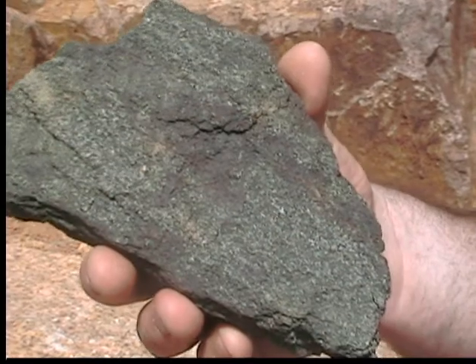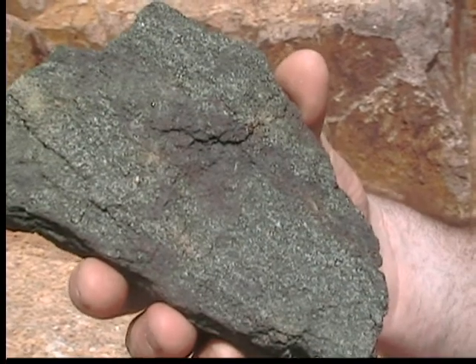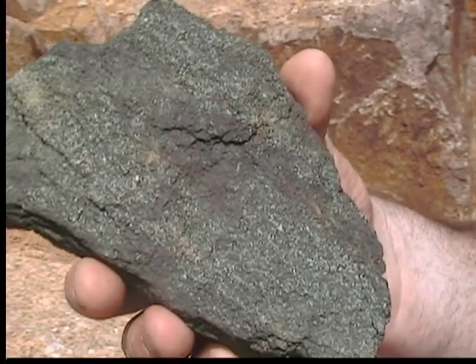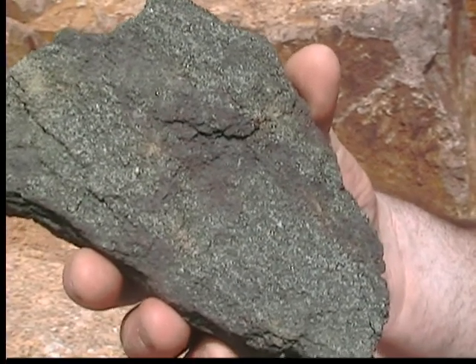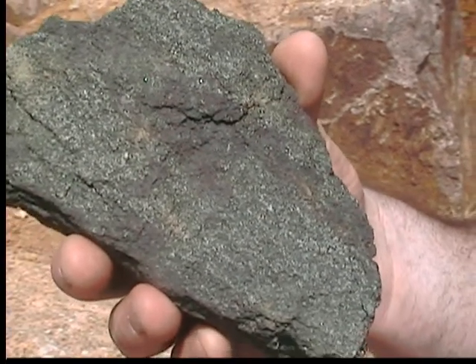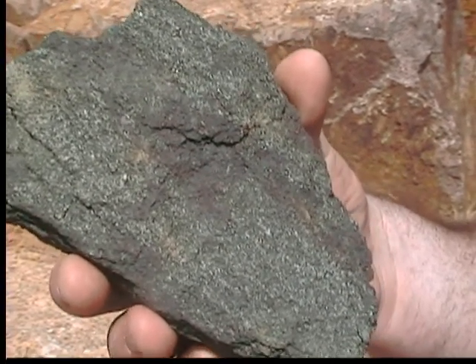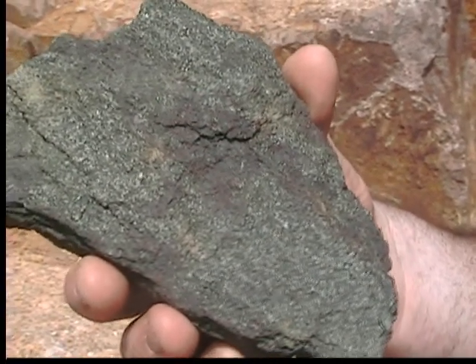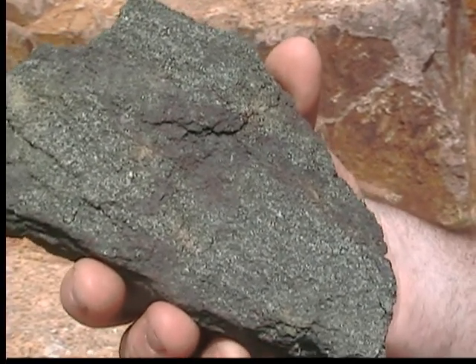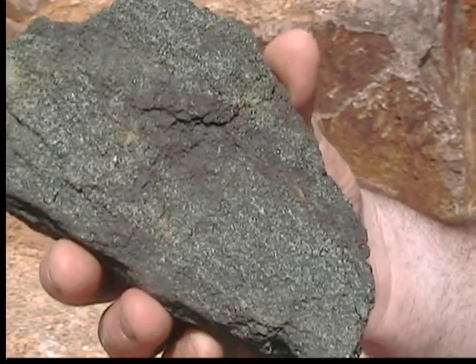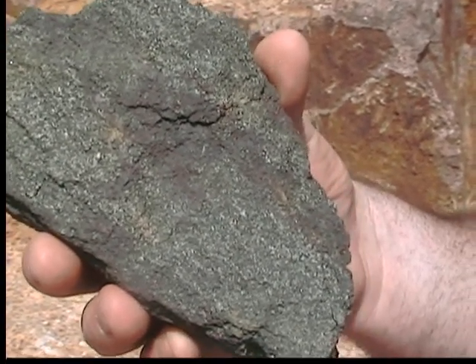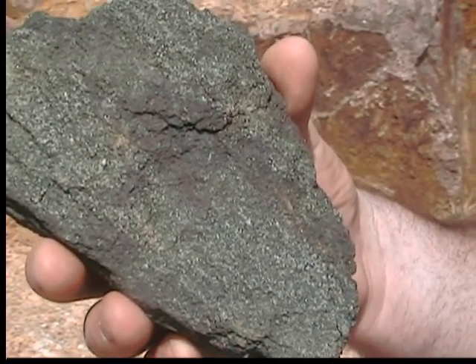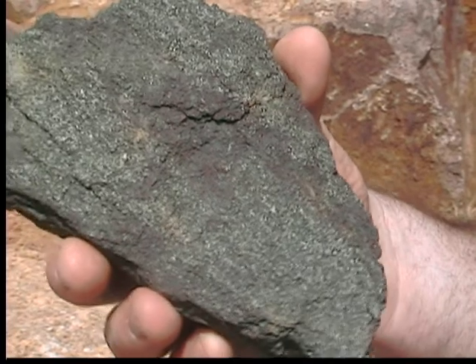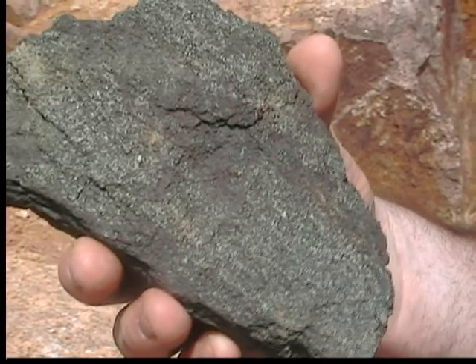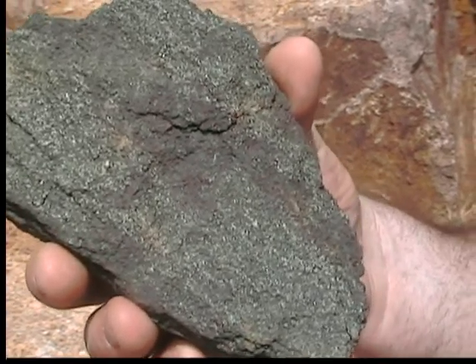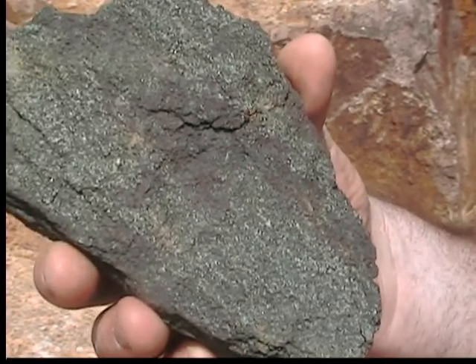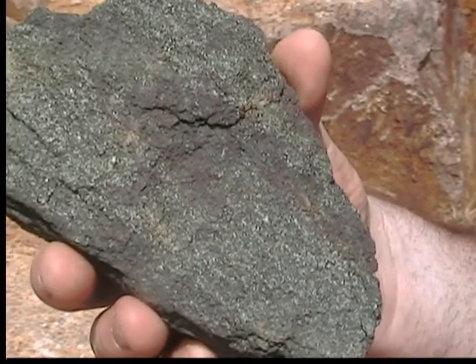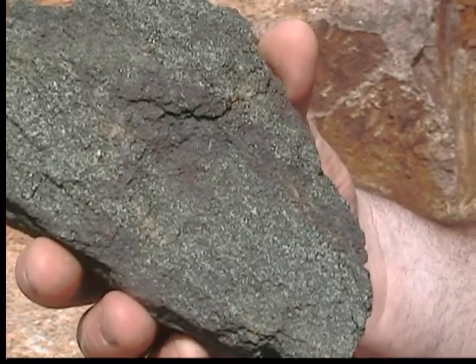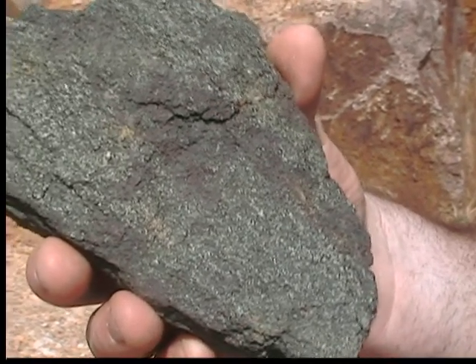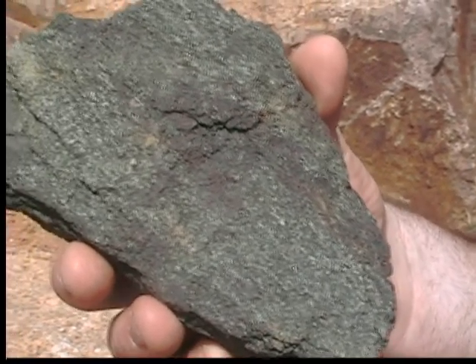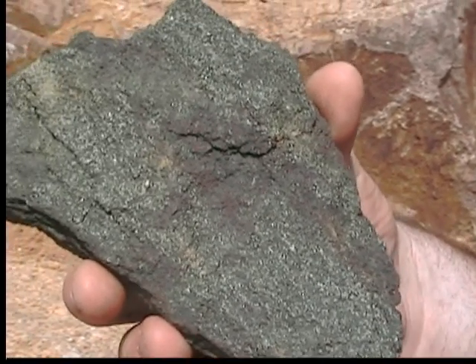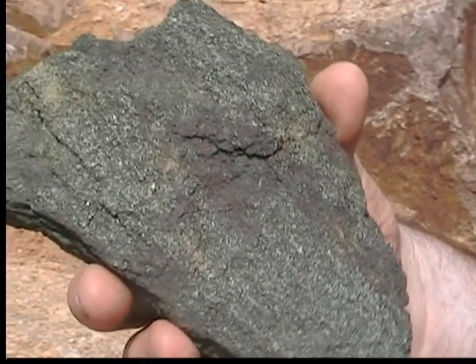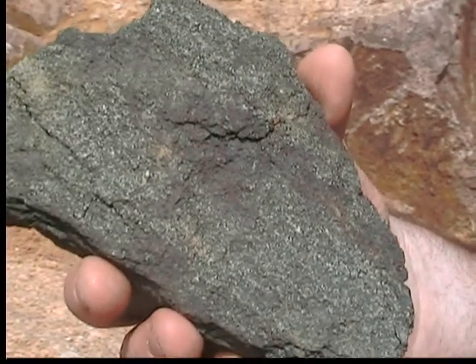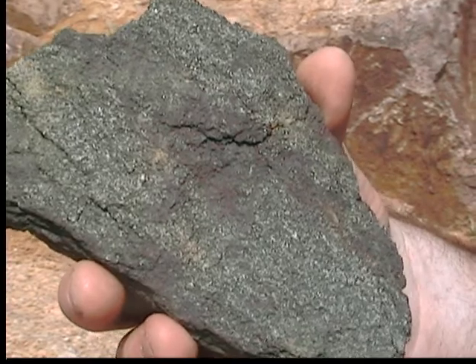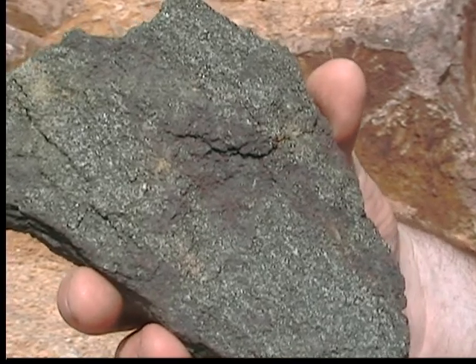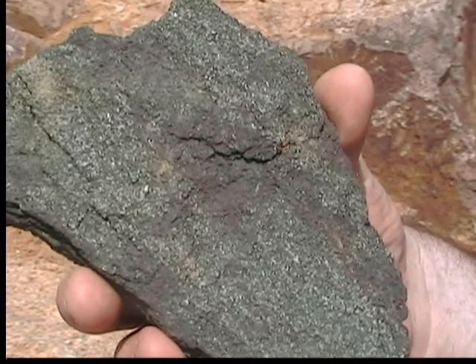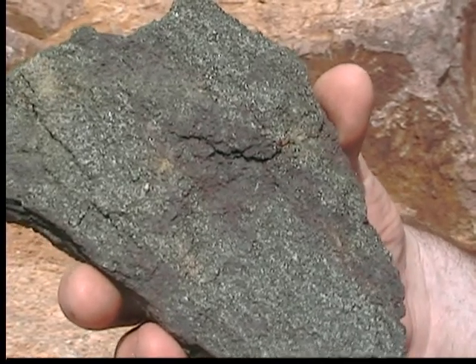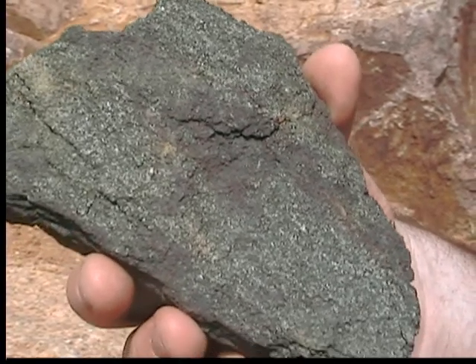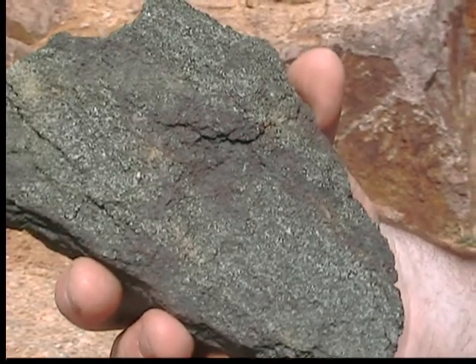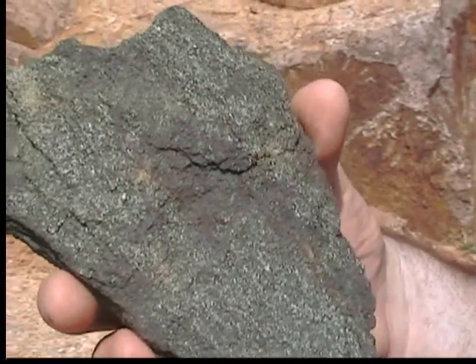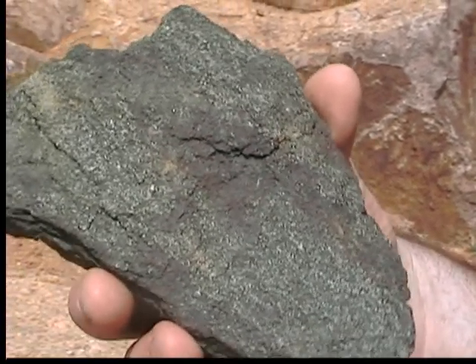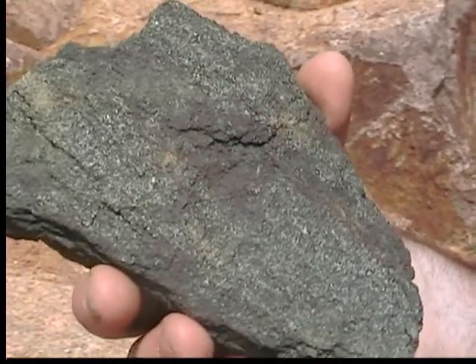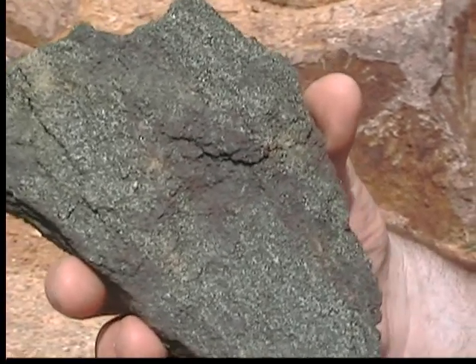The Lion Mountain Sandstone has sand-sized pieces of glauconite instead of quartz. Glauconite is an iron-rich mineral that gives the sandstone its green color. The mineral comes from fecal pellets that were secreted by trilobites and other ocean organisms millions of years ago.